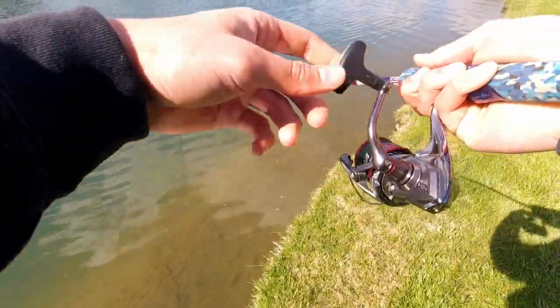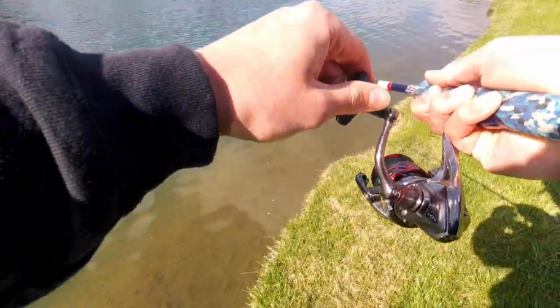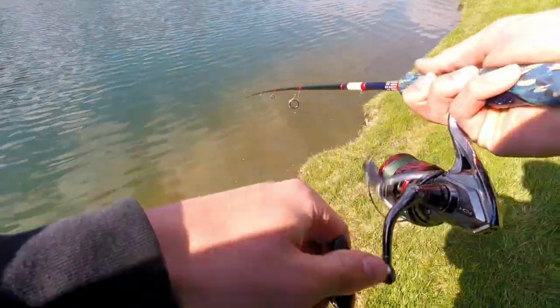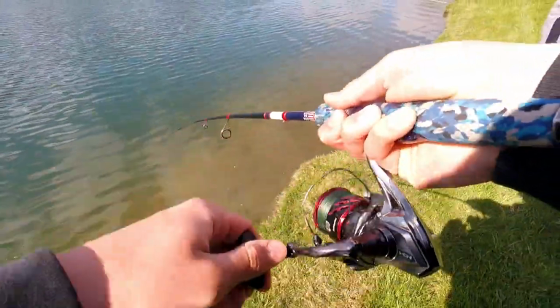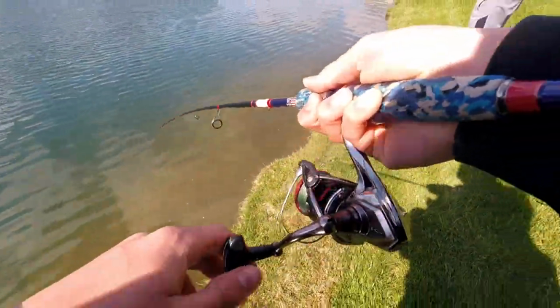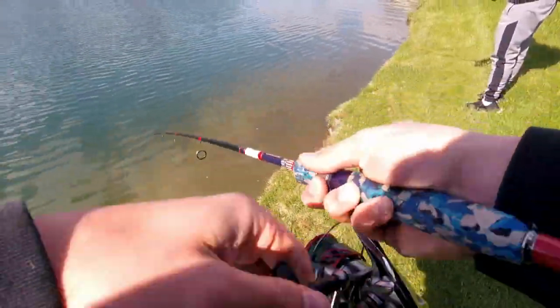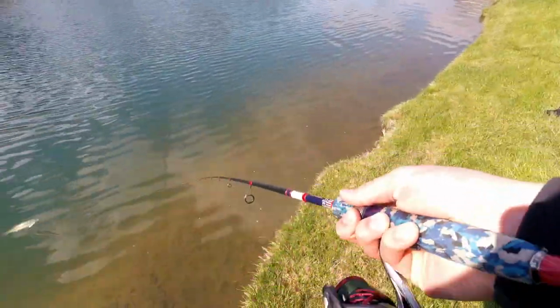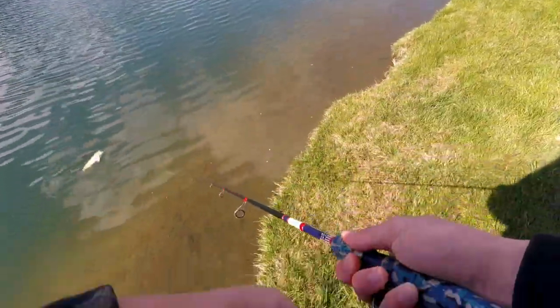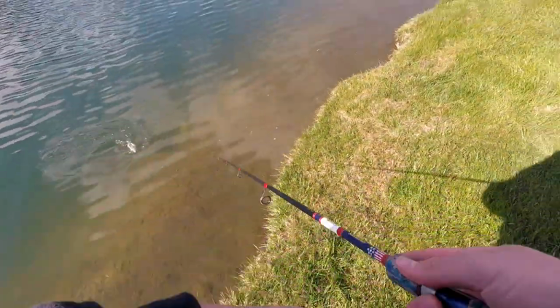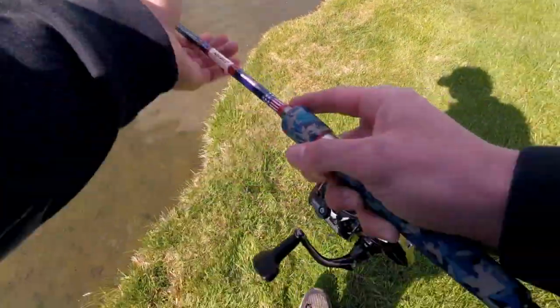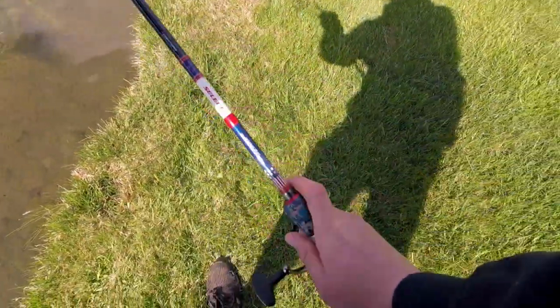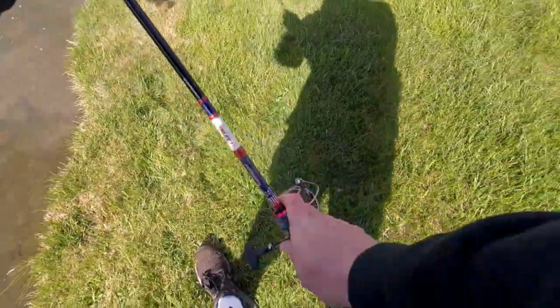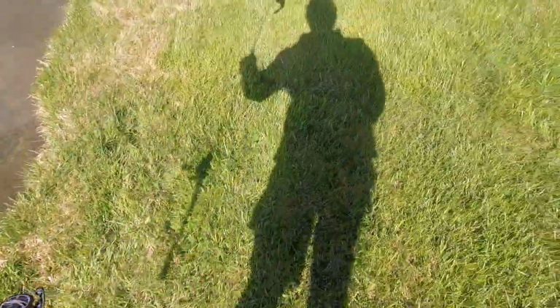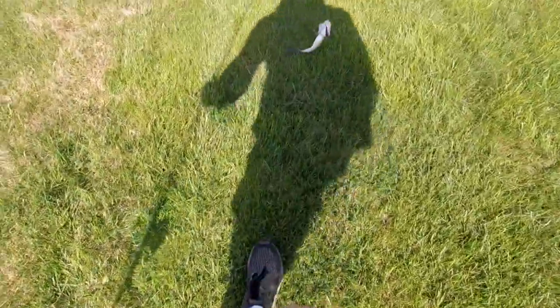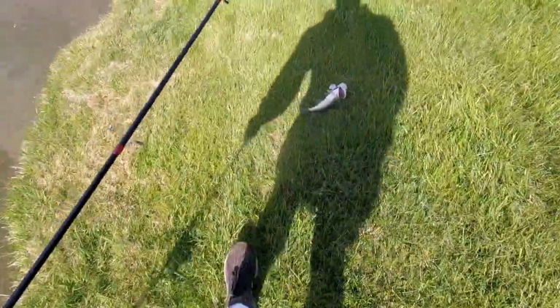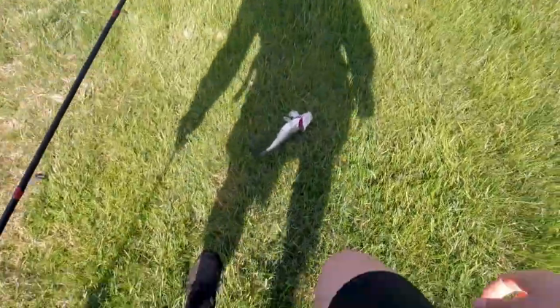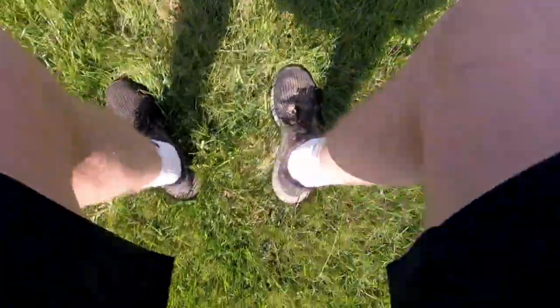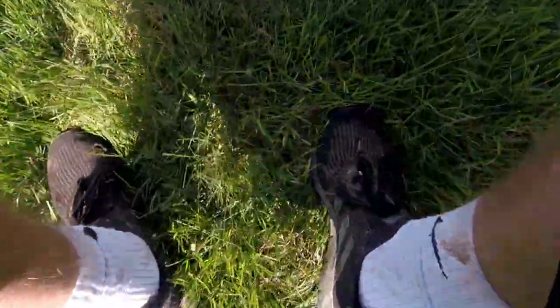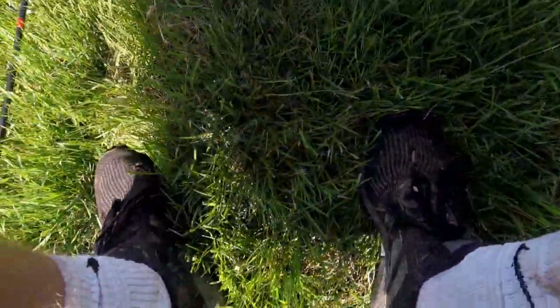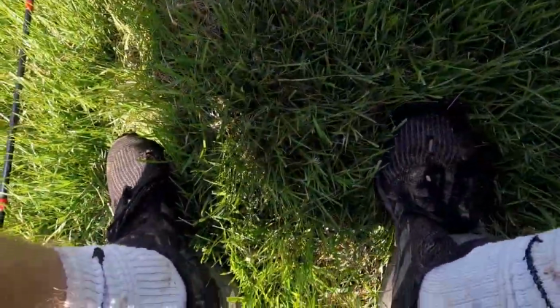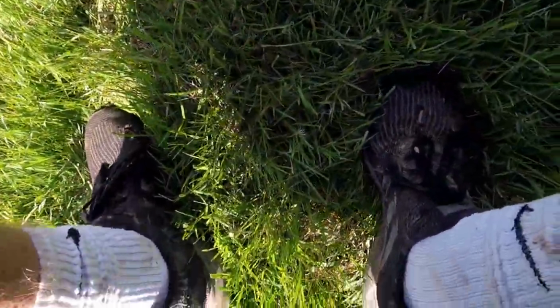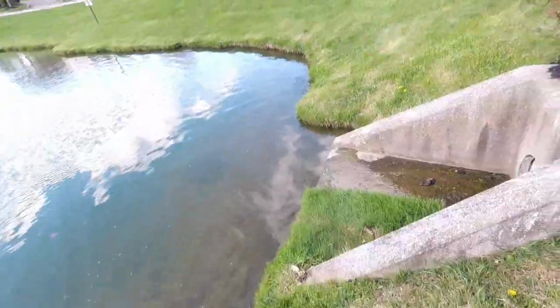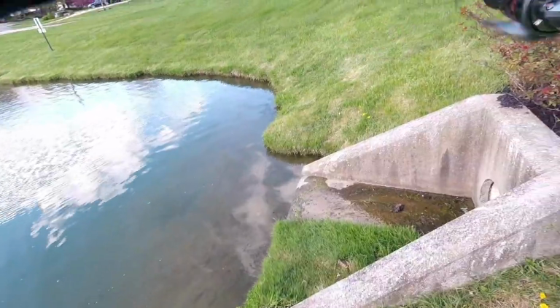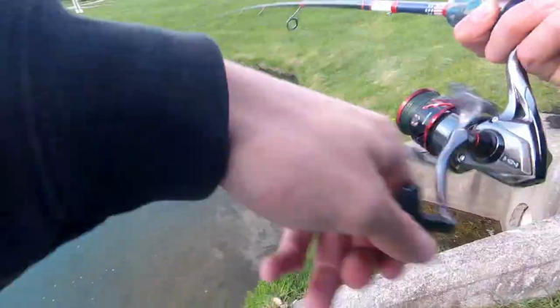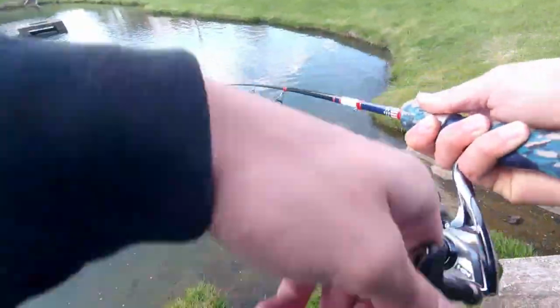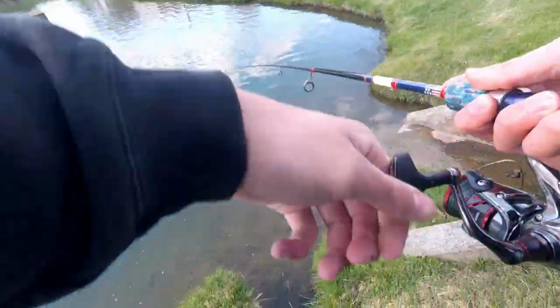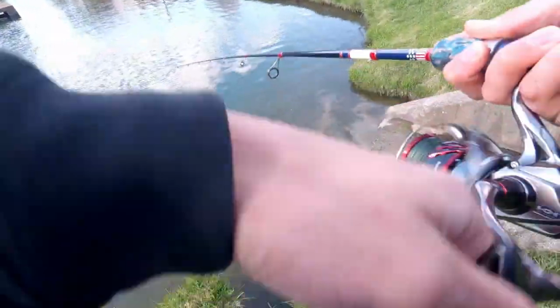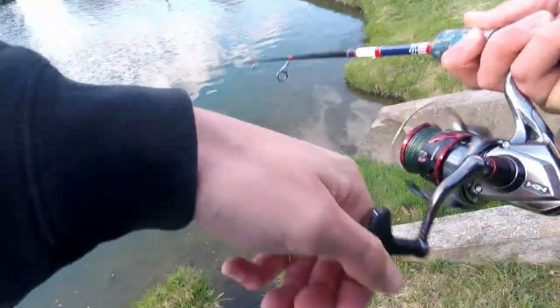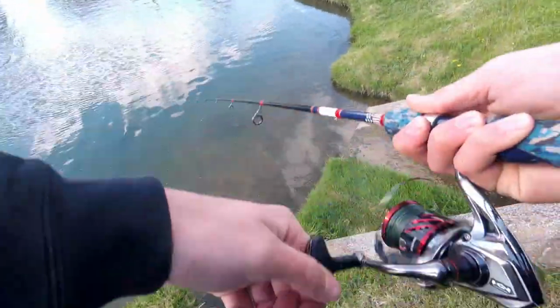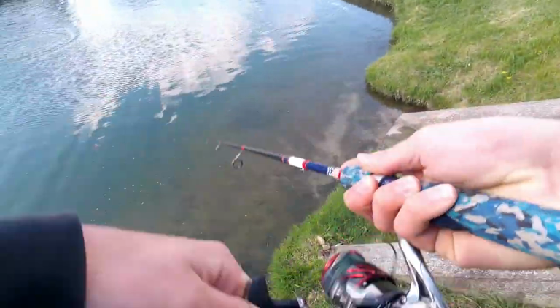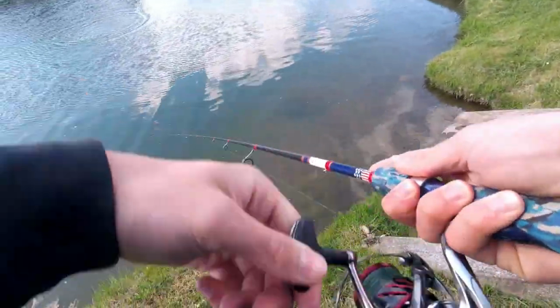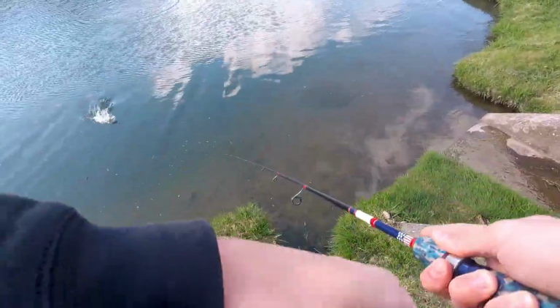I got this guy kind of on the side — it foul hooked him too. He ate it in the mouth but it also foul hooked him. These fish do fight harder than largemouth — they're about the same size or maybe a tad bit bigger.